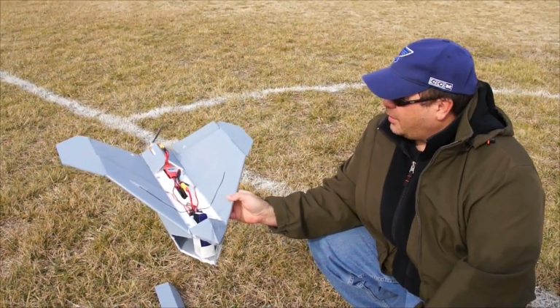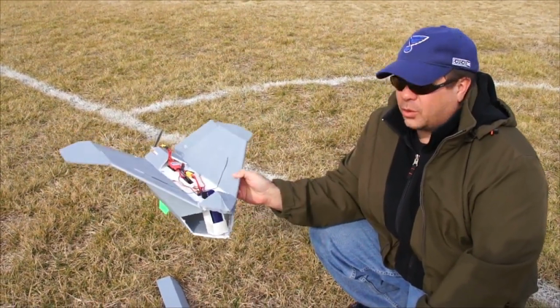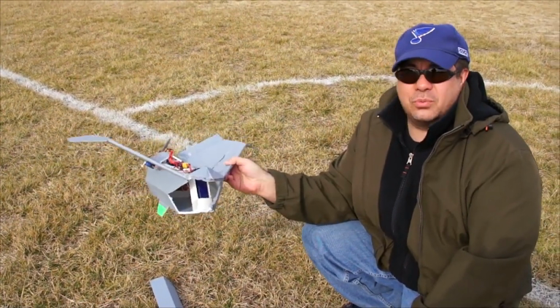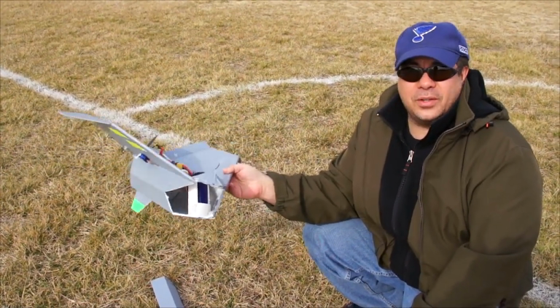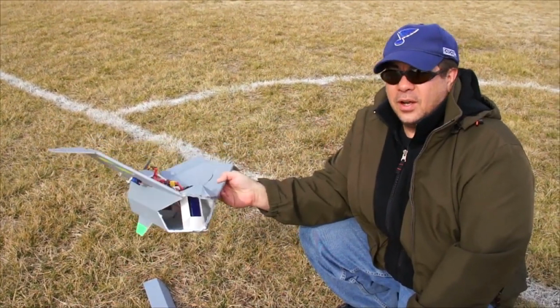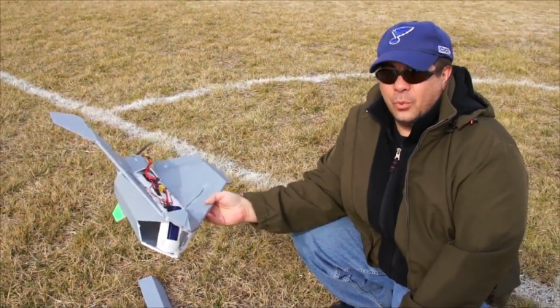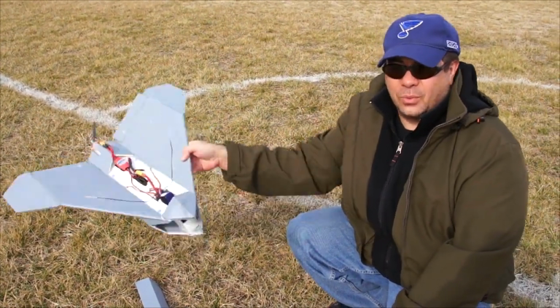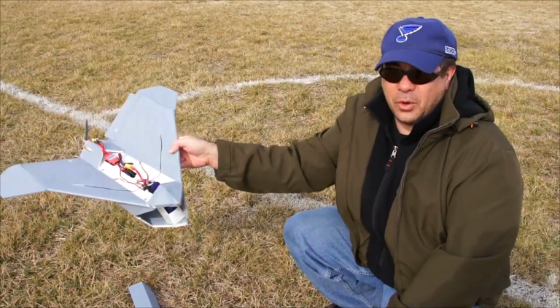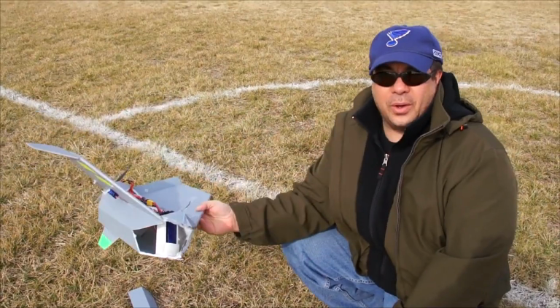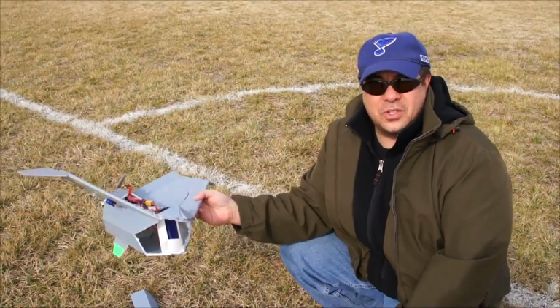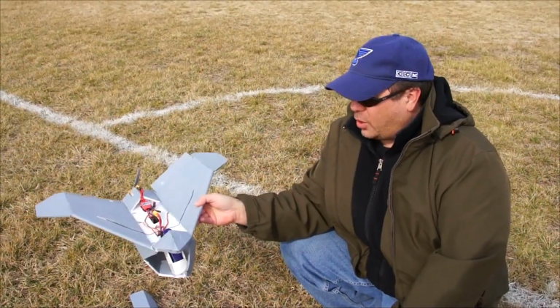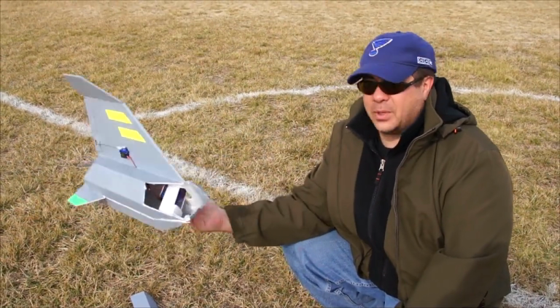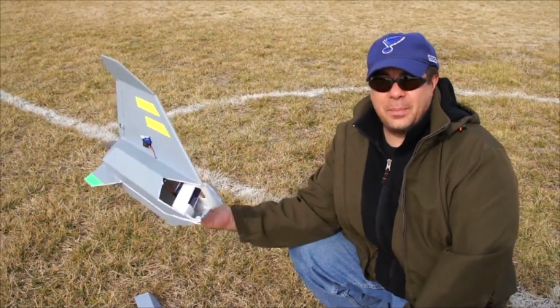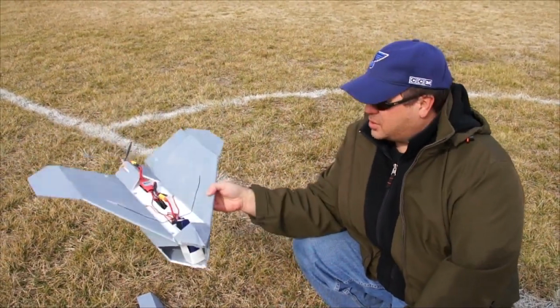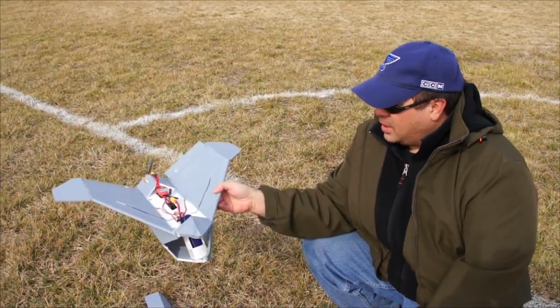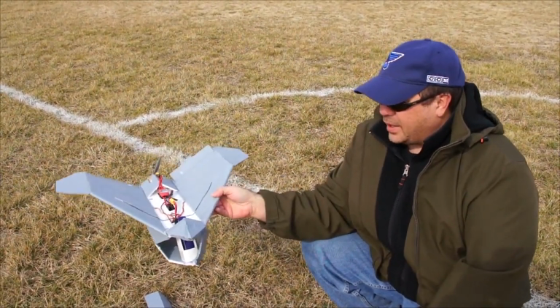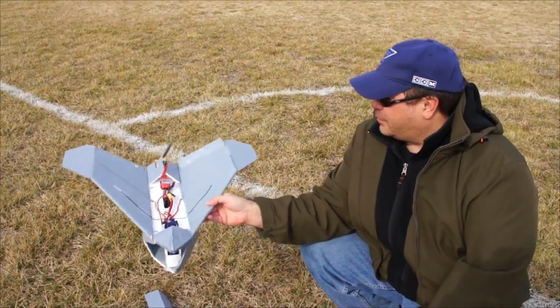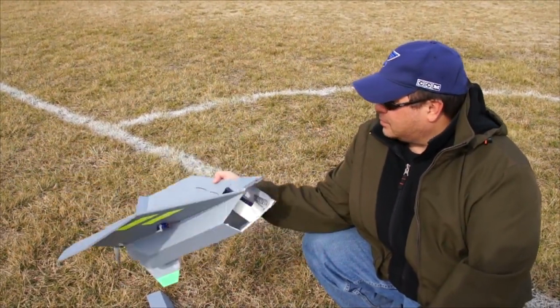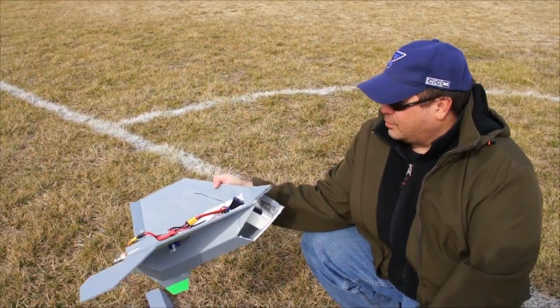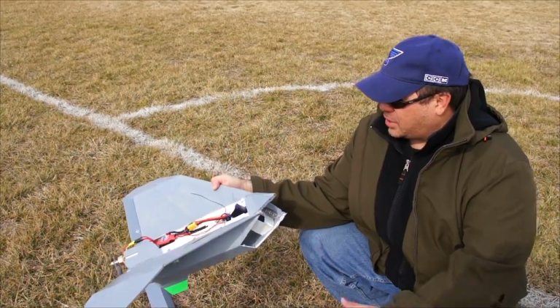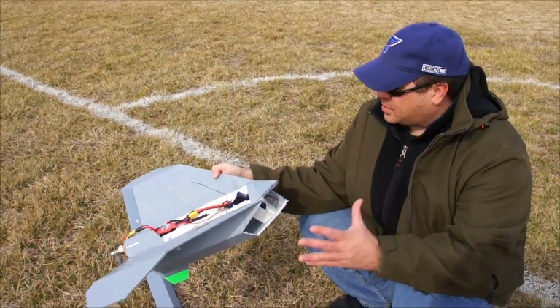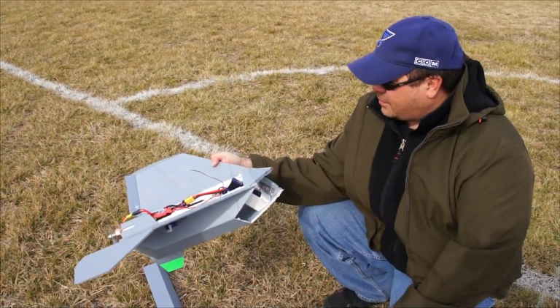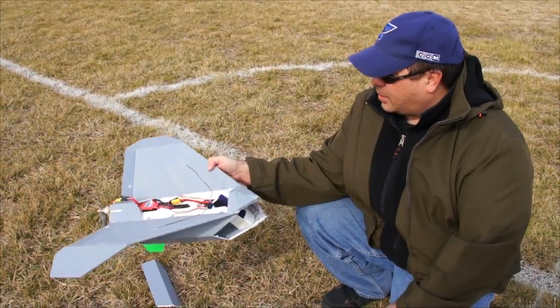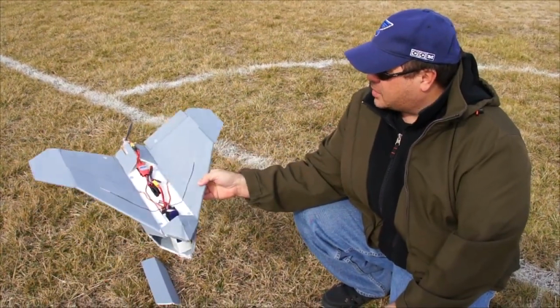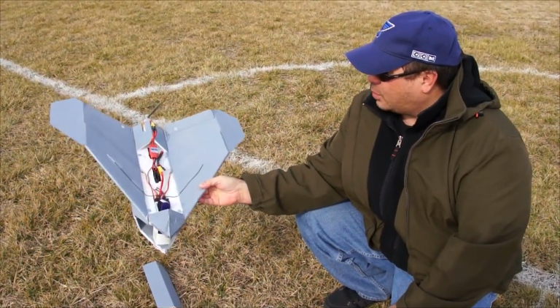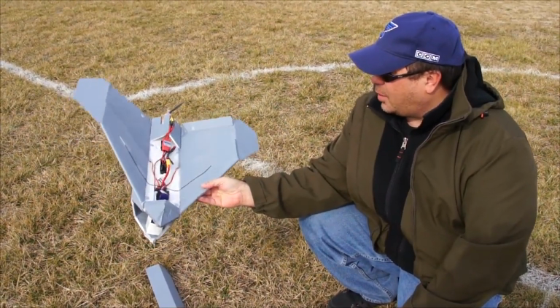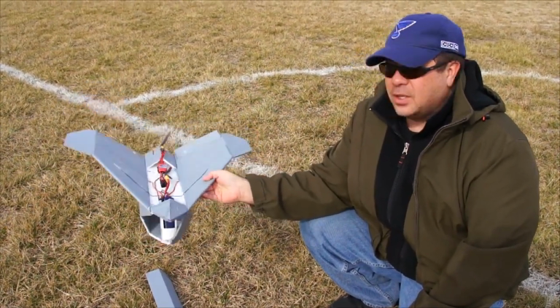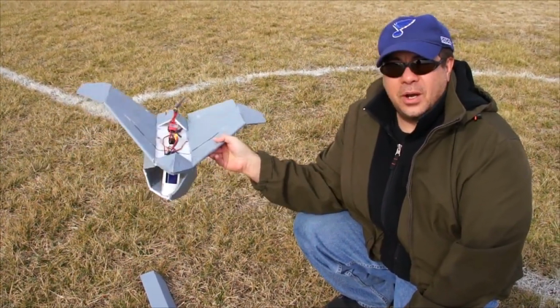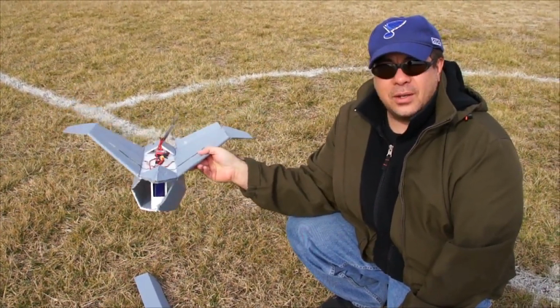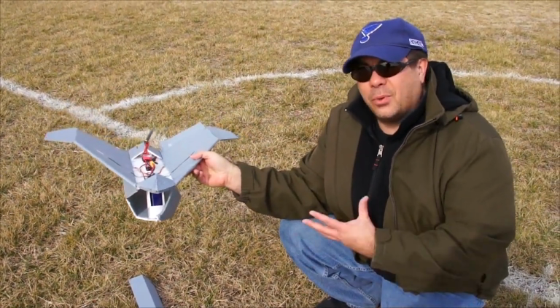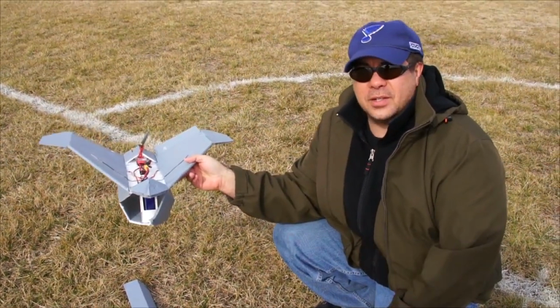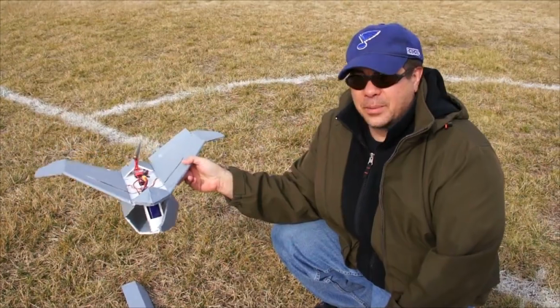I don't think it's torque roll because it's rolling with the way the motor's going, and torque roll should be going the opposite direction. So maybe my surfaces are not even, or it's just the wind. We'll keep working on it and see what happens.